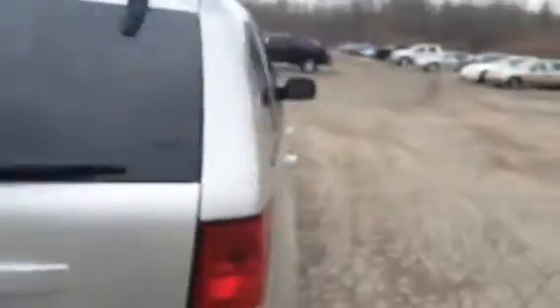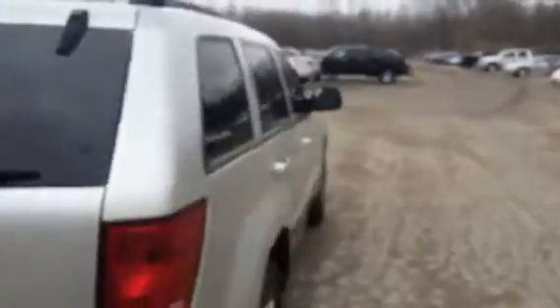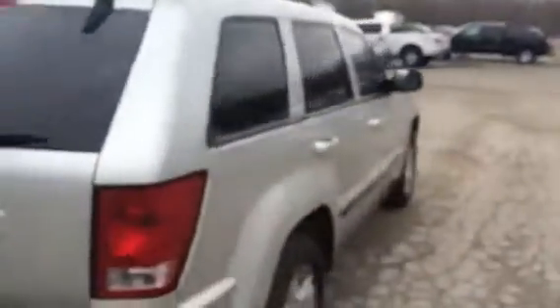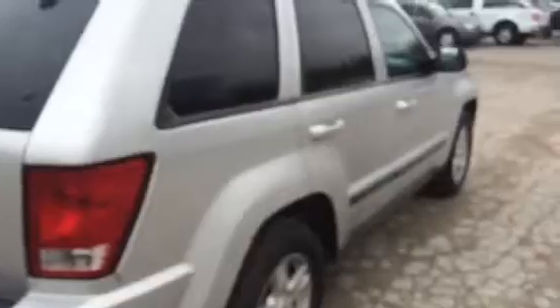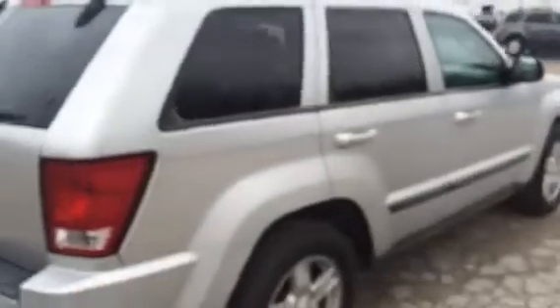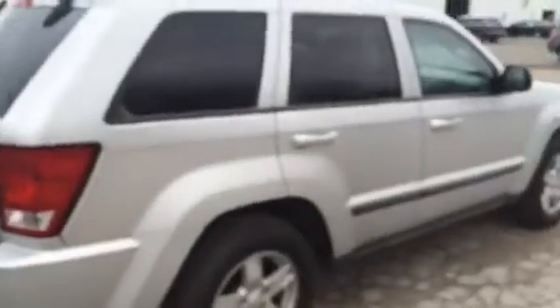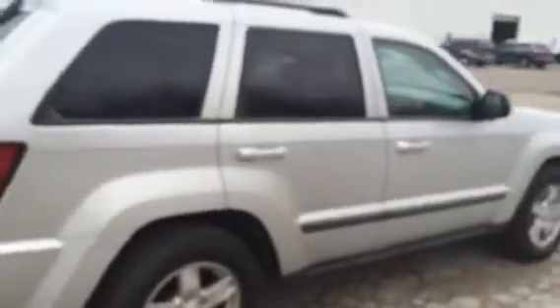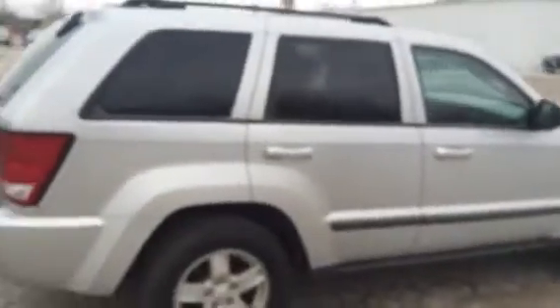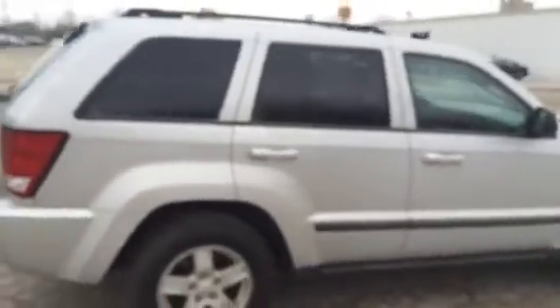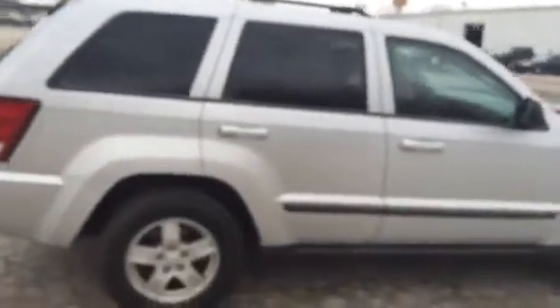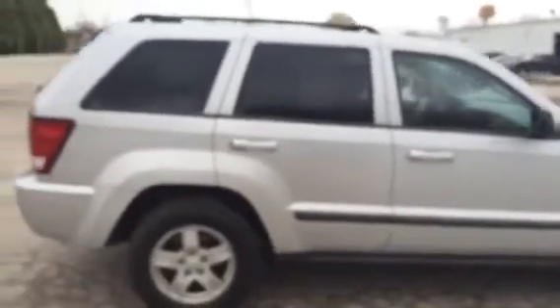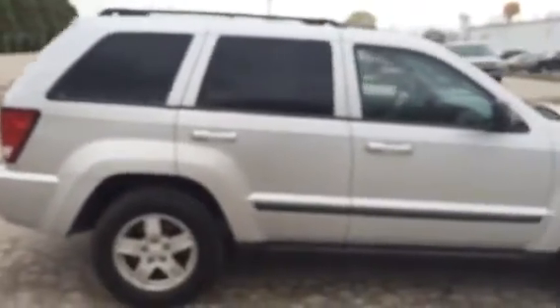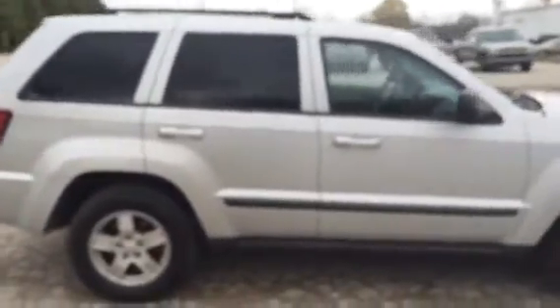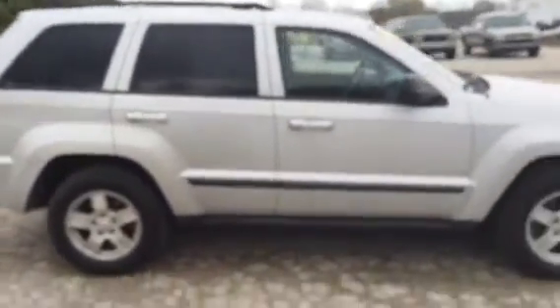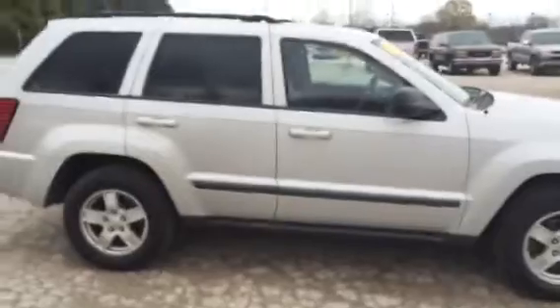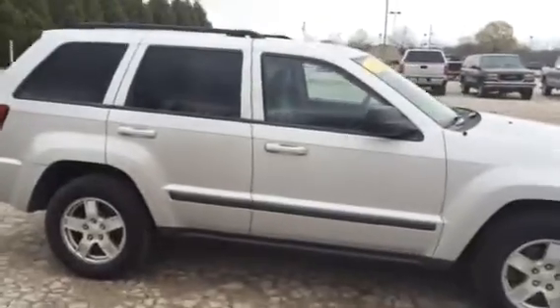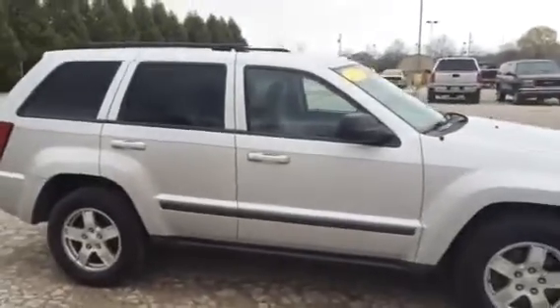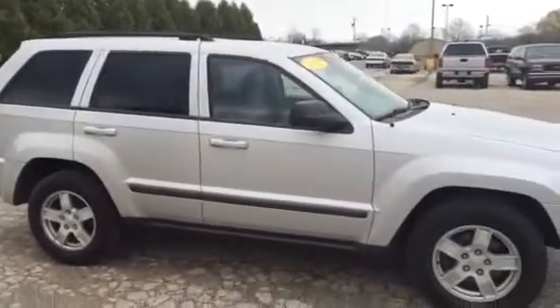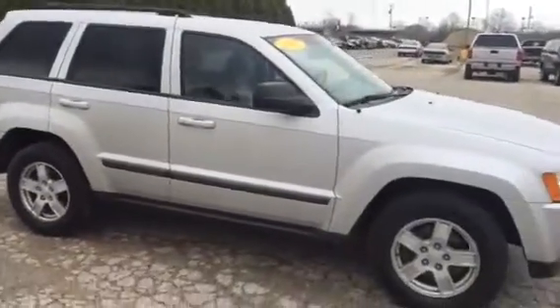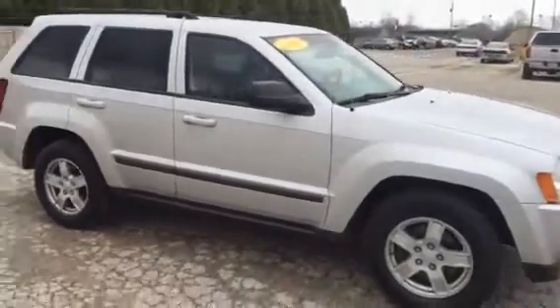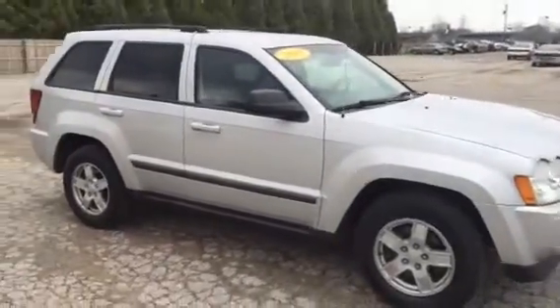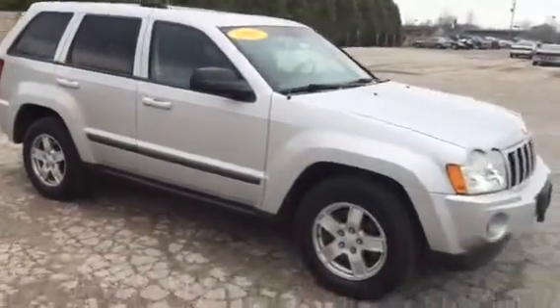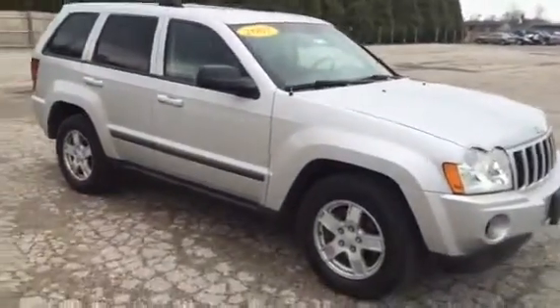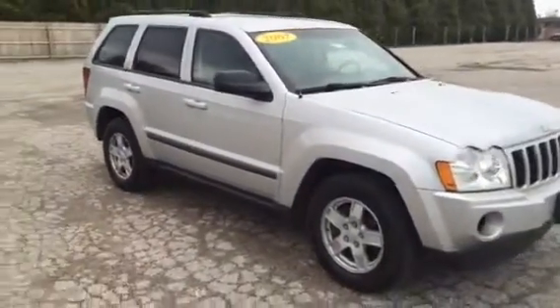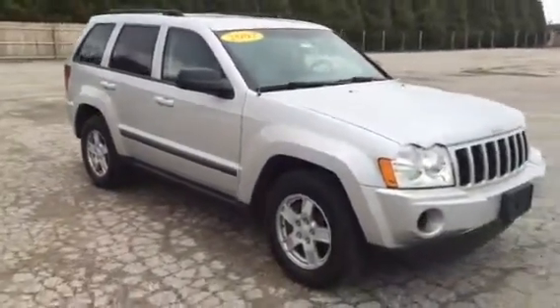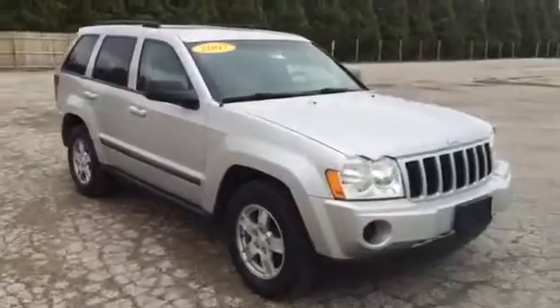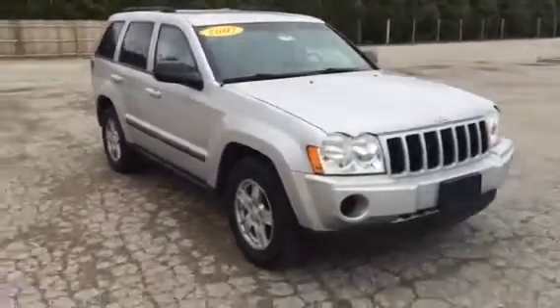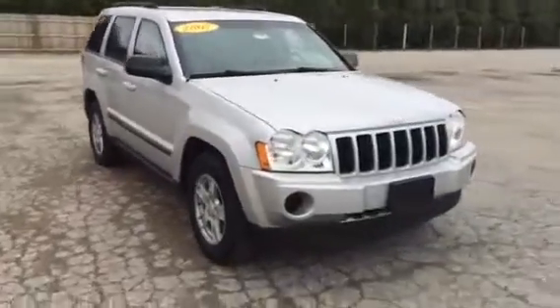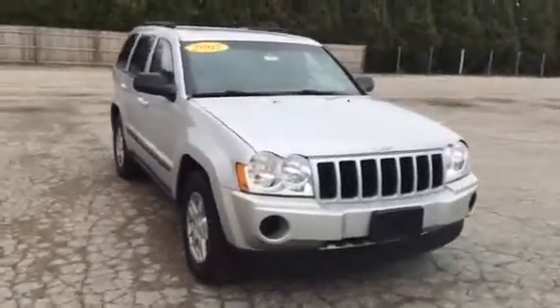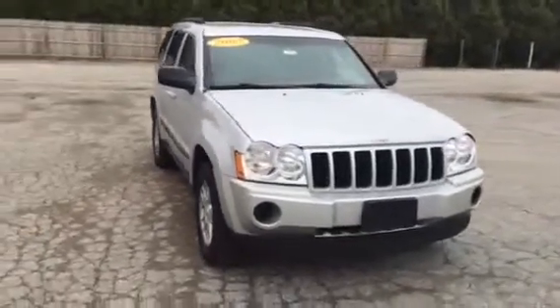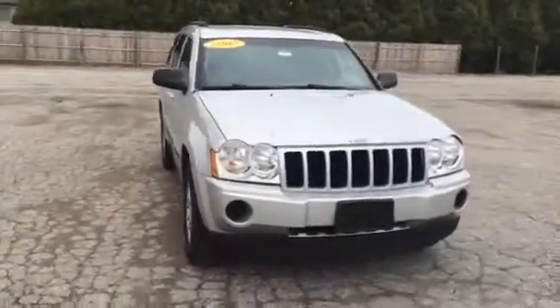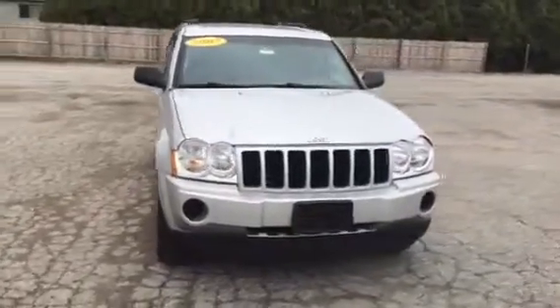And that has been a walk around on our 2007 Jeep Grand Cherokee Laredo. Again, by Albert here at Schaefer Chevrolet. Feel free to give us a call at 989-879-2211. Thanks for watching.